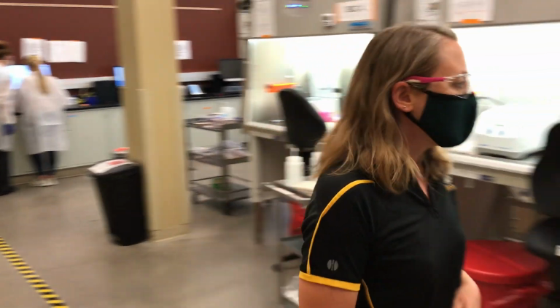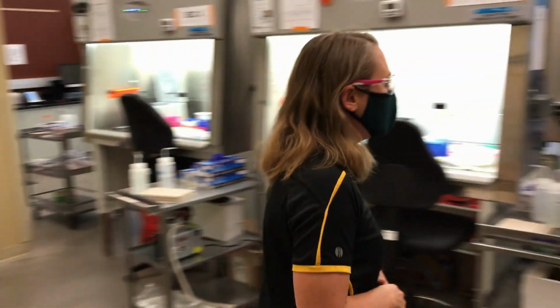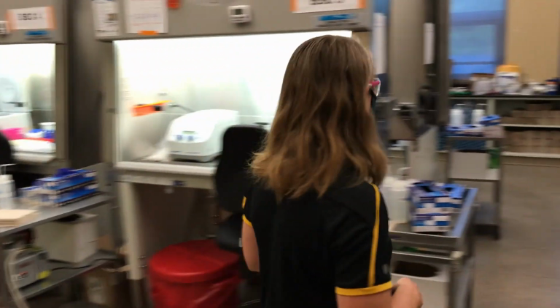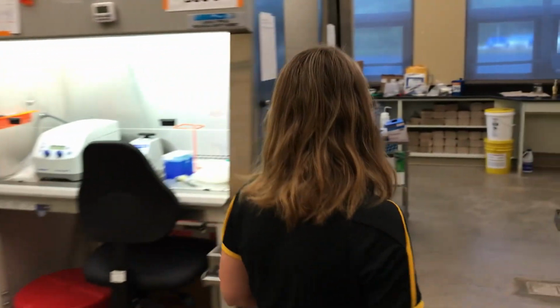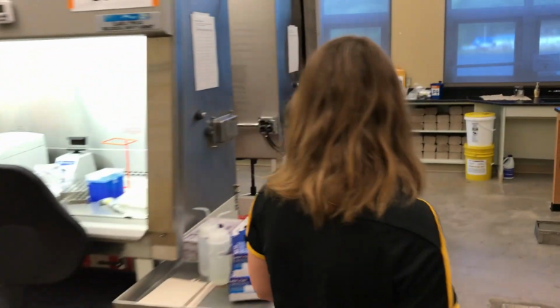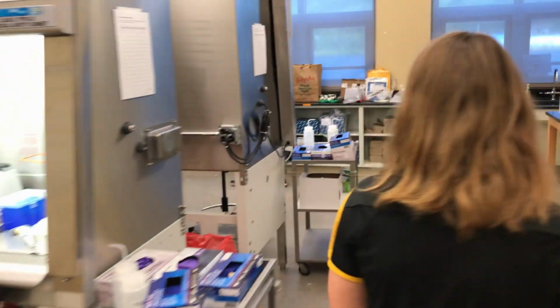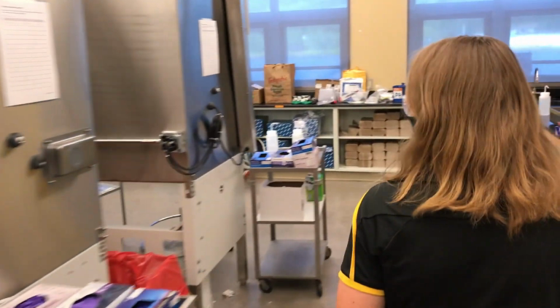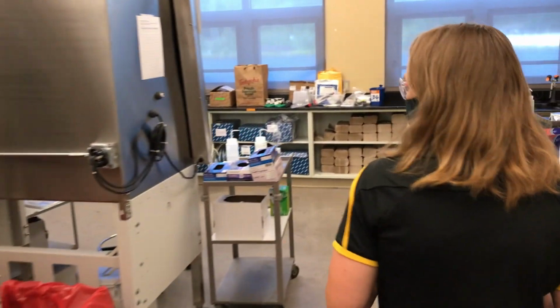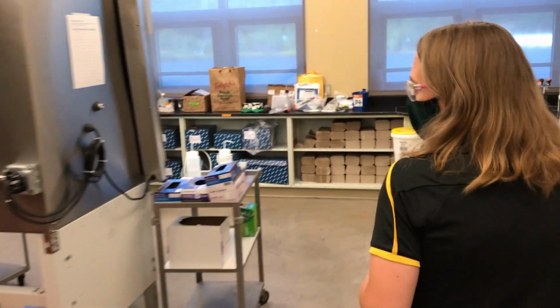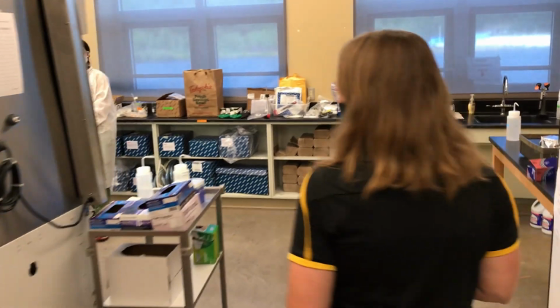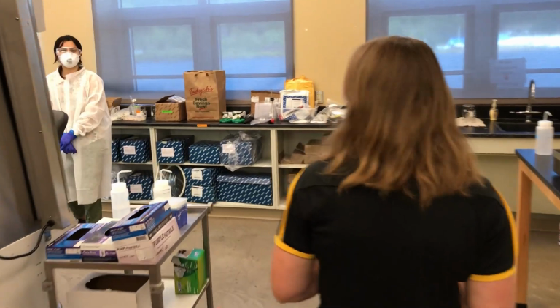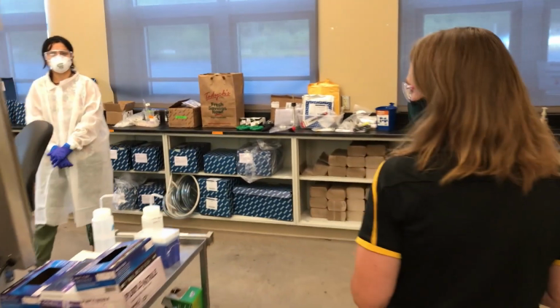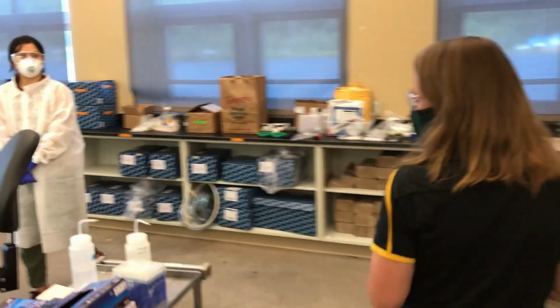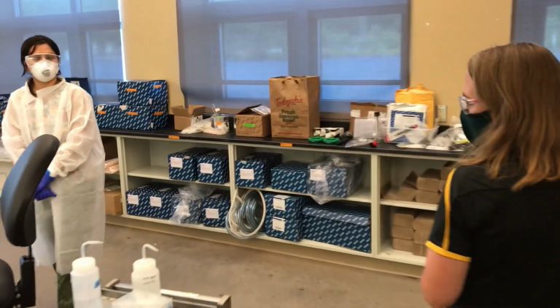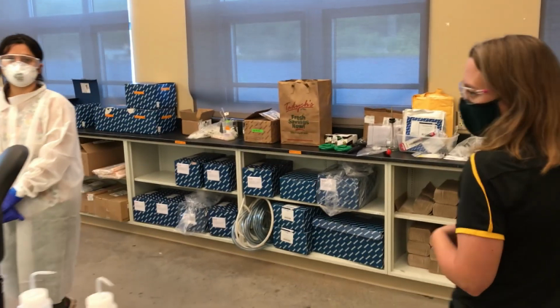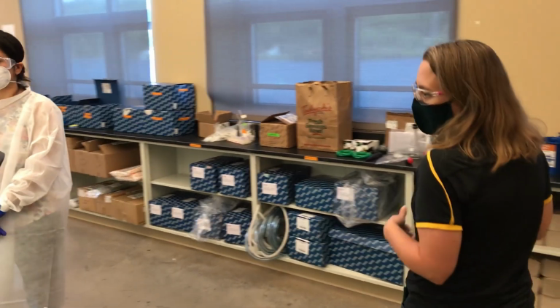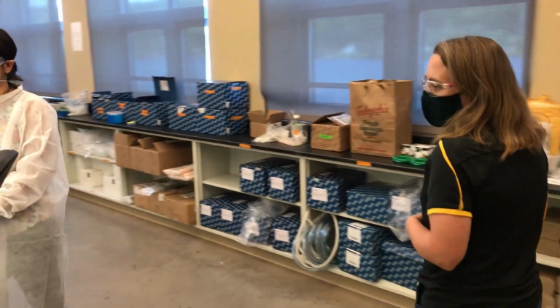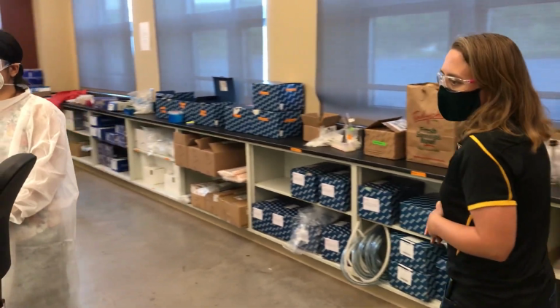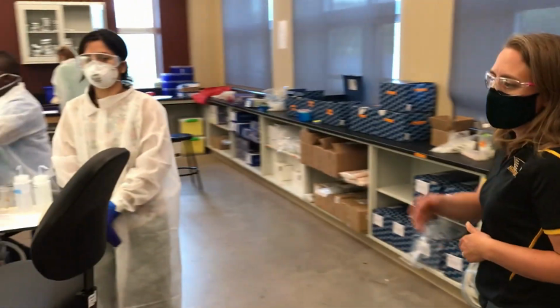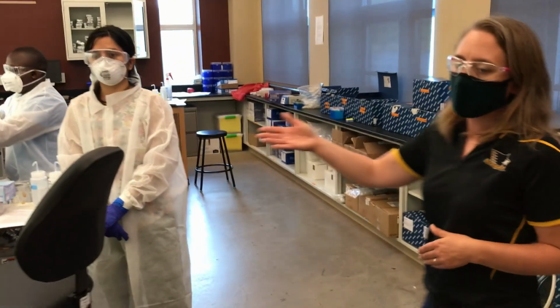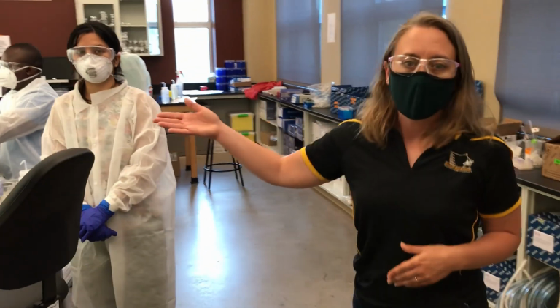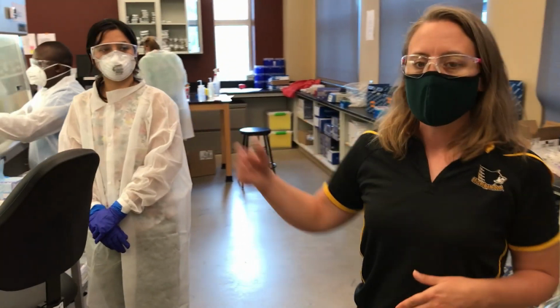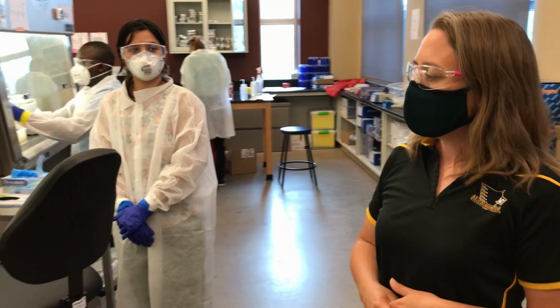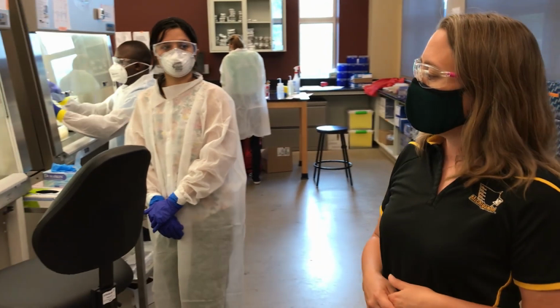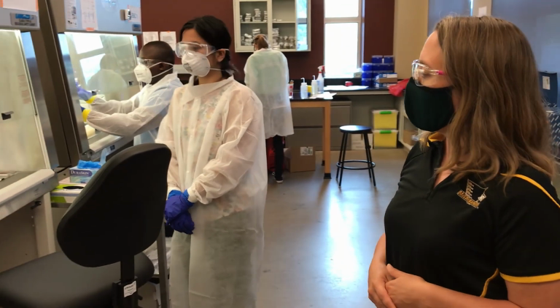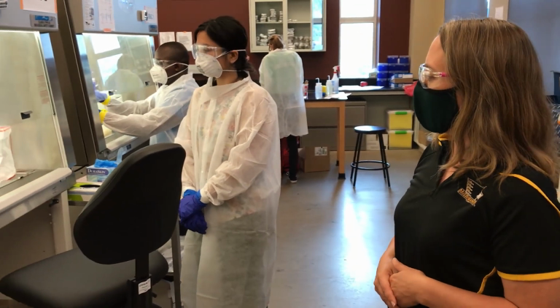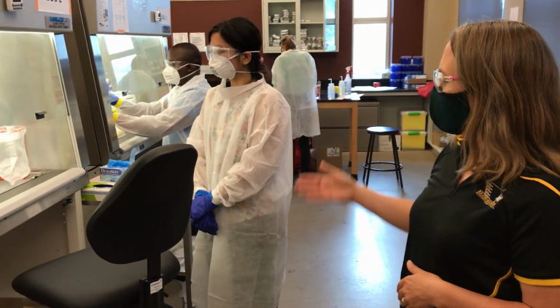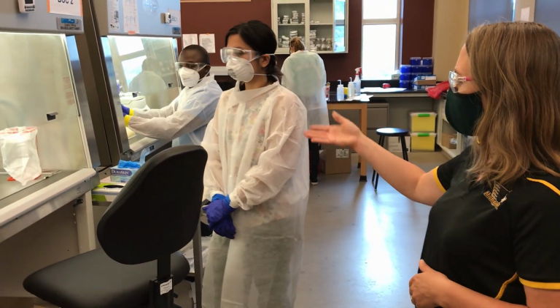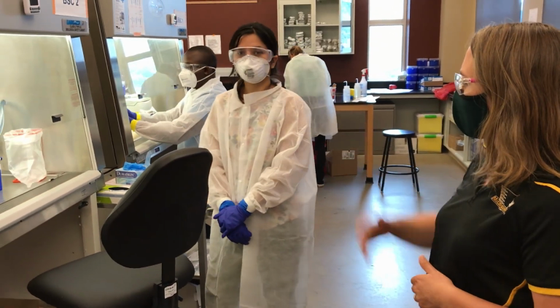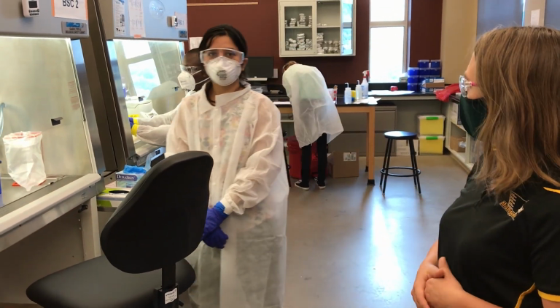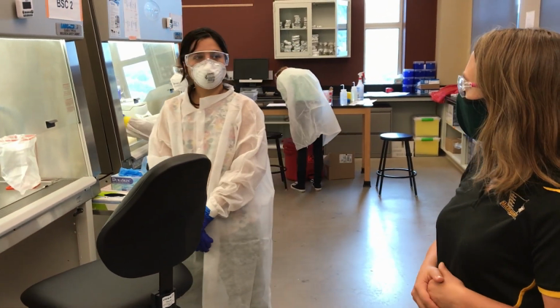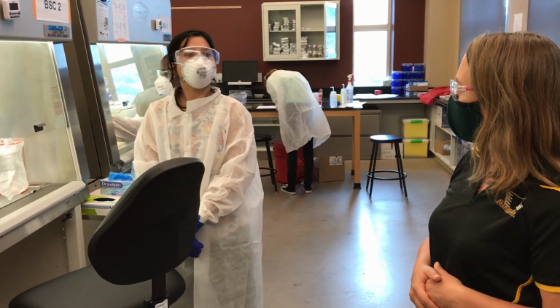Over here, we're getting set up to do RNA extraction. Rashi, would you like to tell them a little bit about the process?